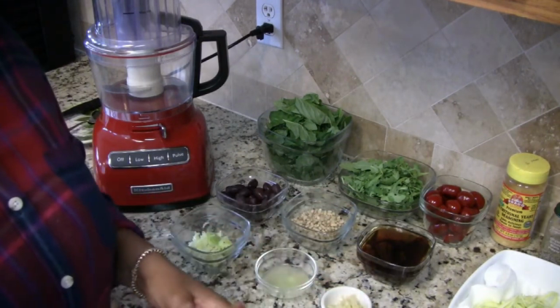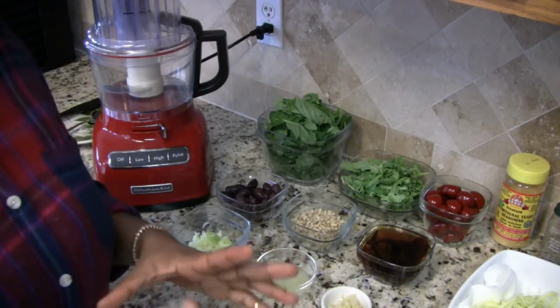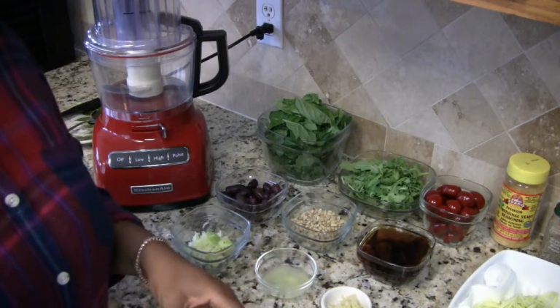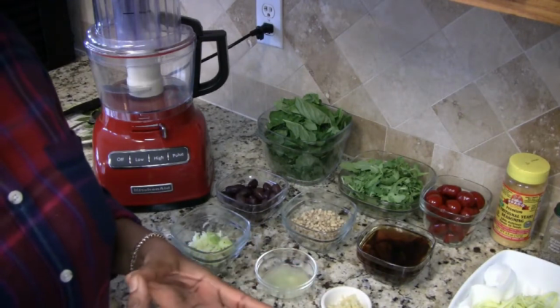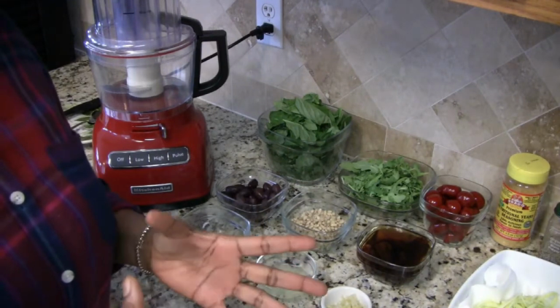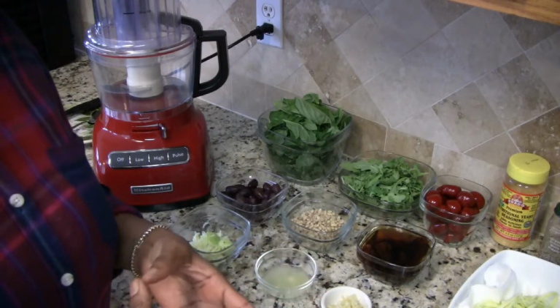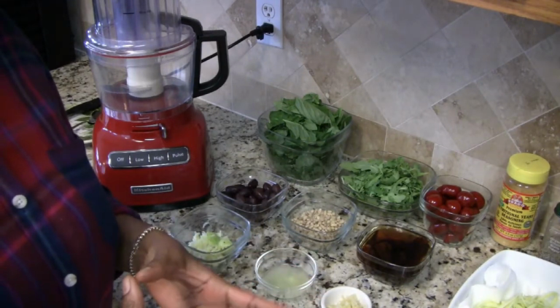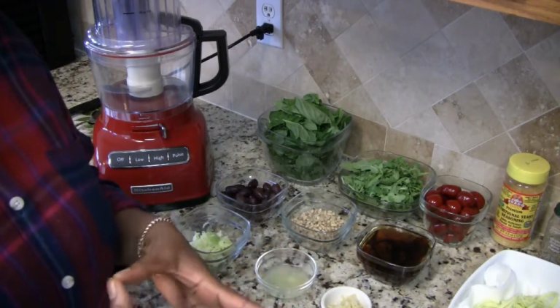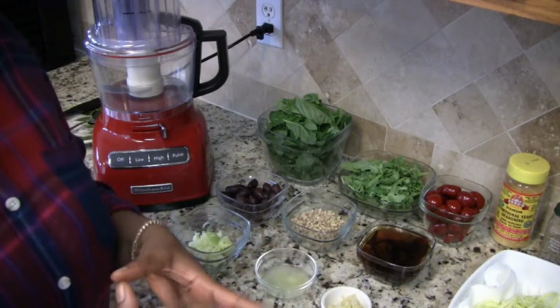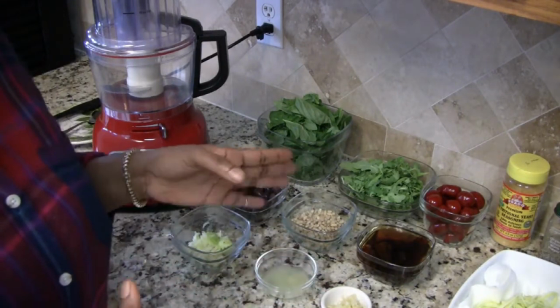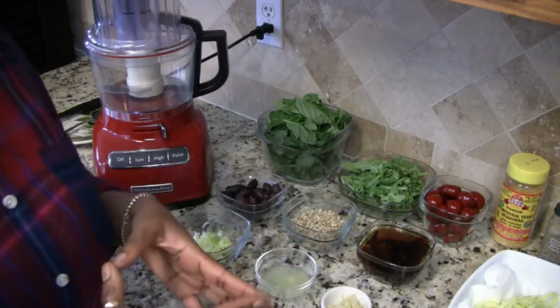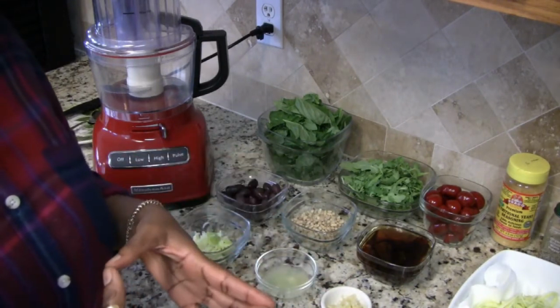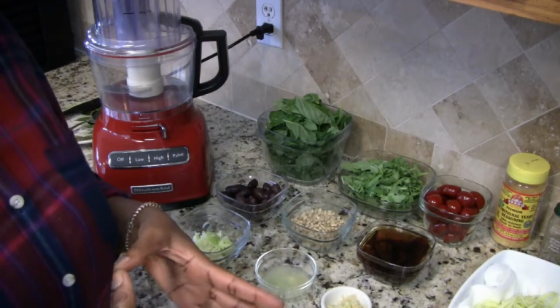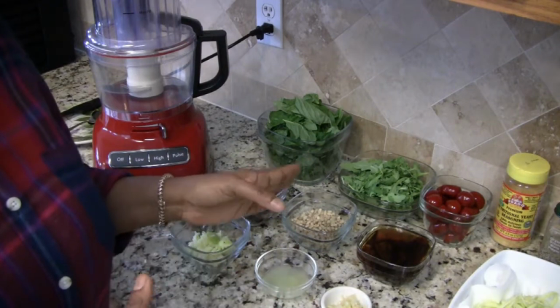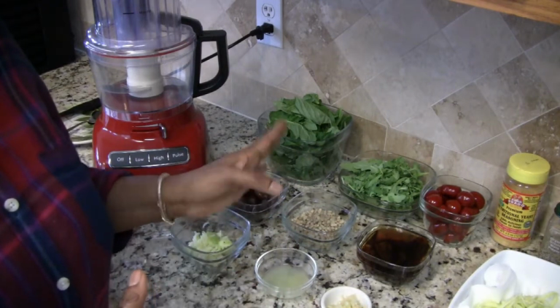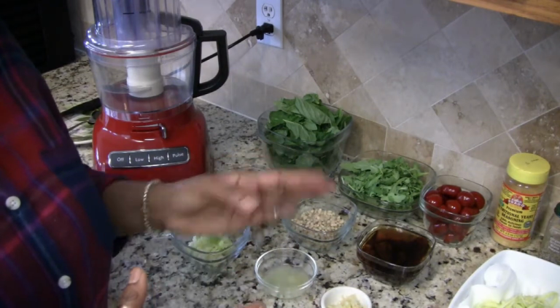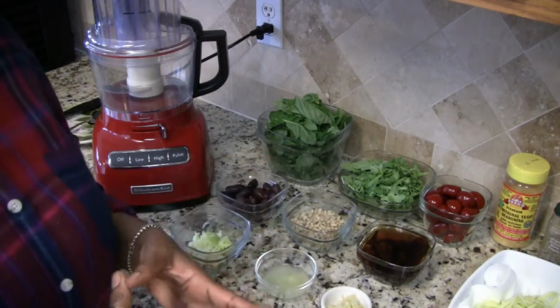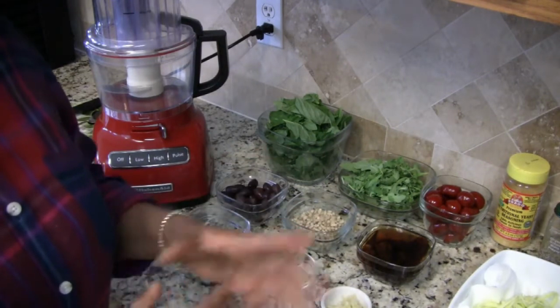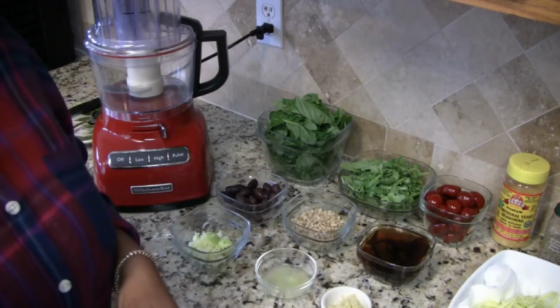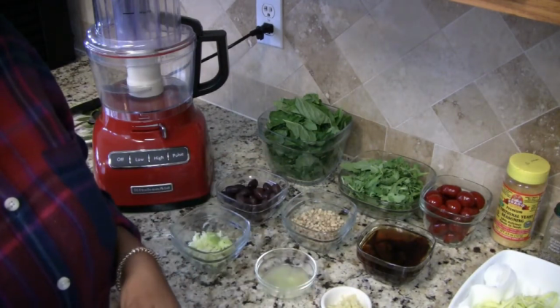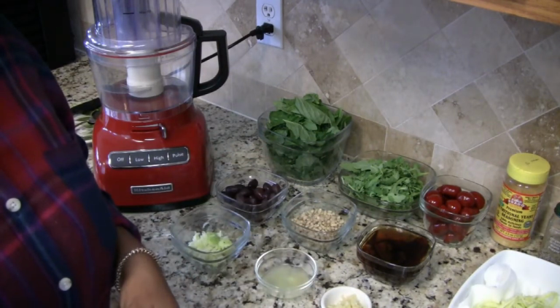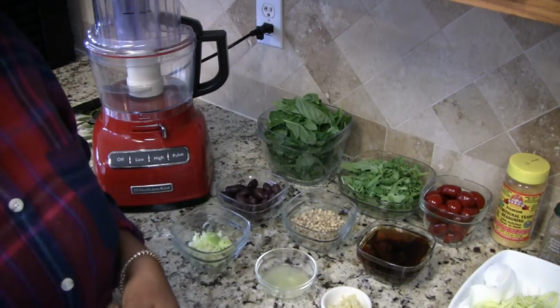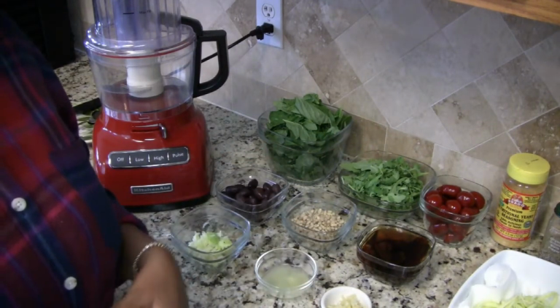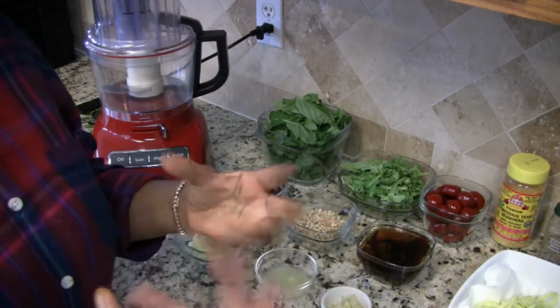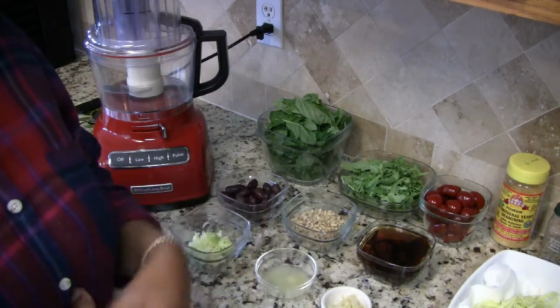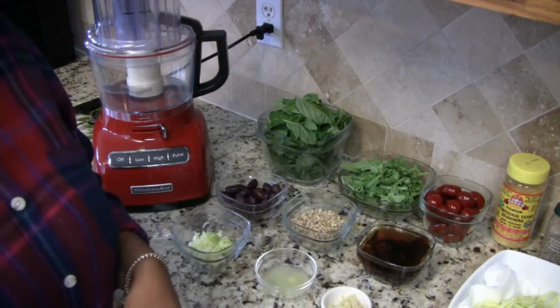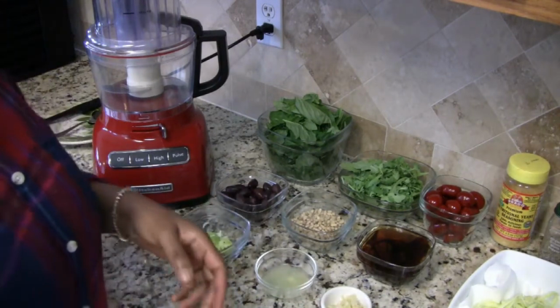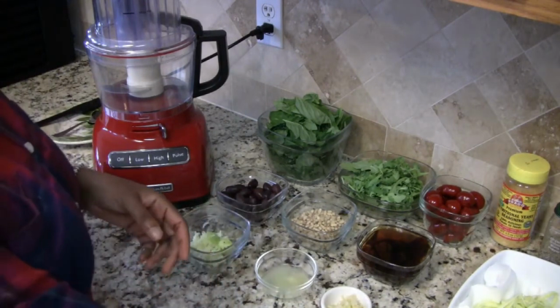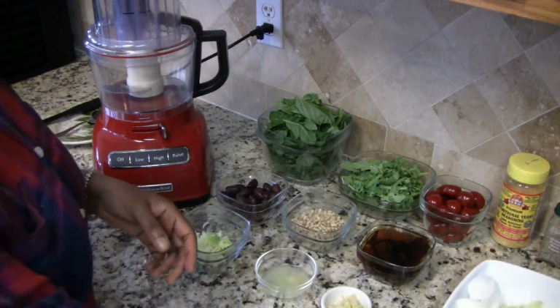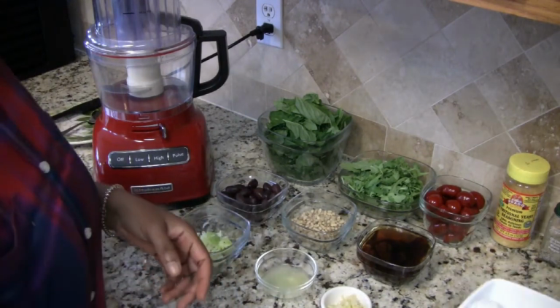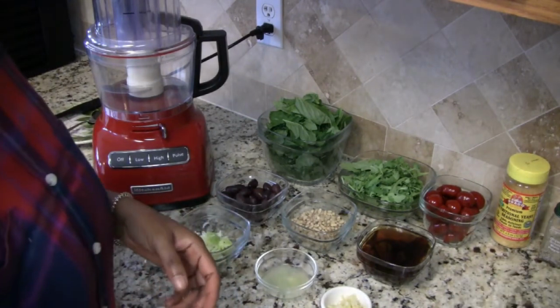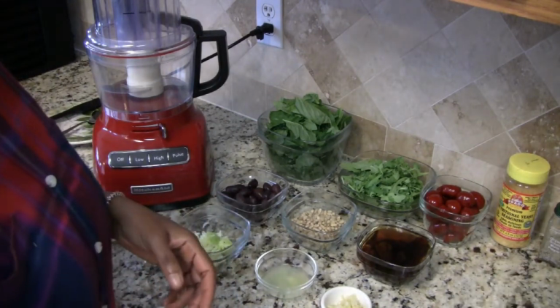I don't want the water released from the noodles to dilute my sauce, so that's why they're sitting on a paper towel to absorb that moisture. I'm just going to set these aside for now.